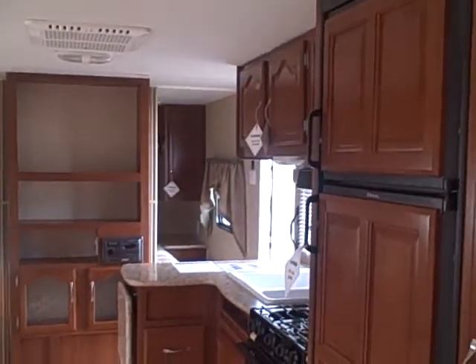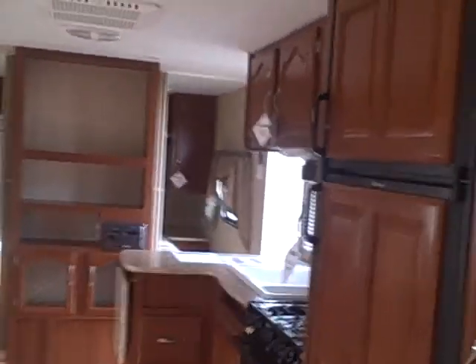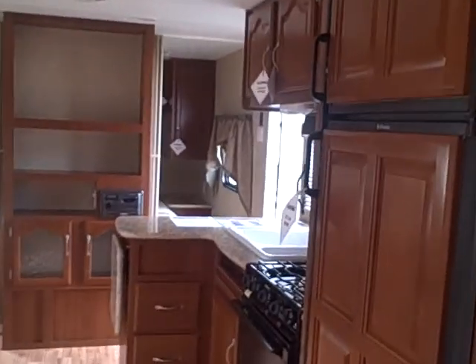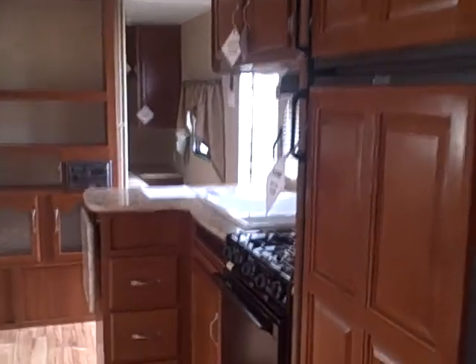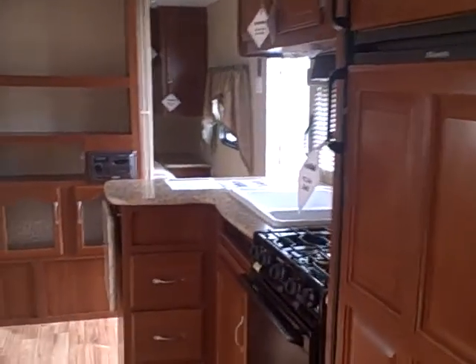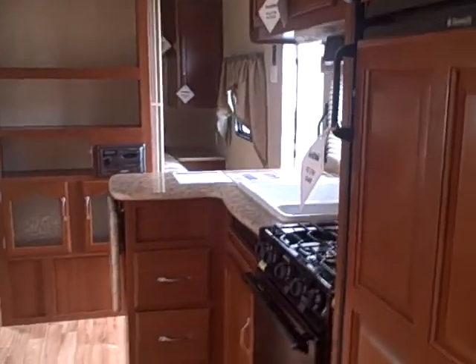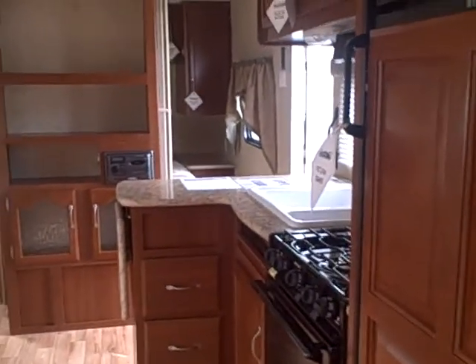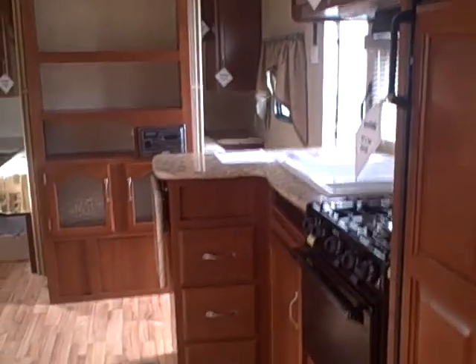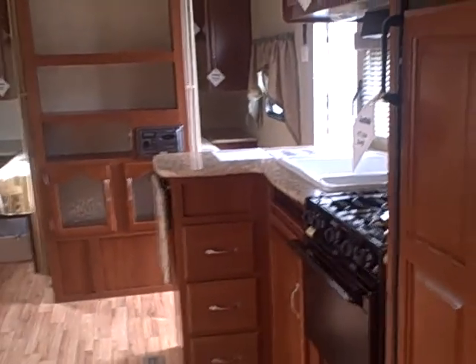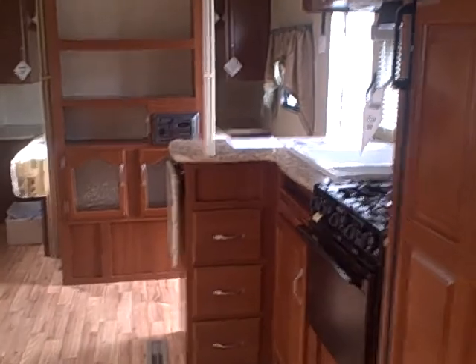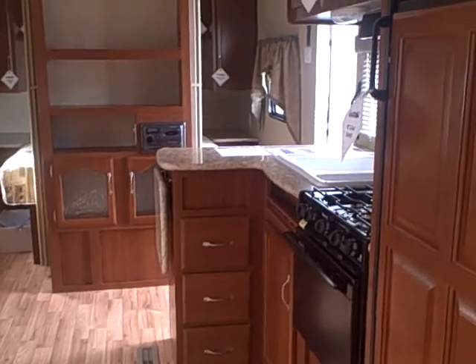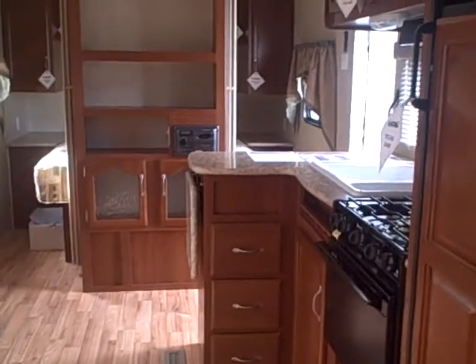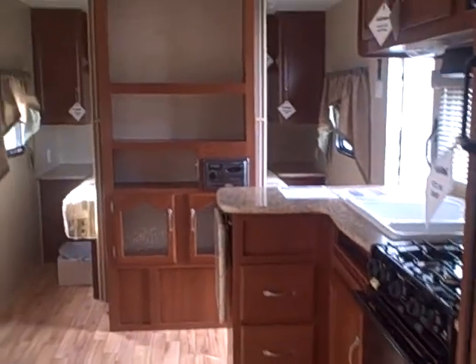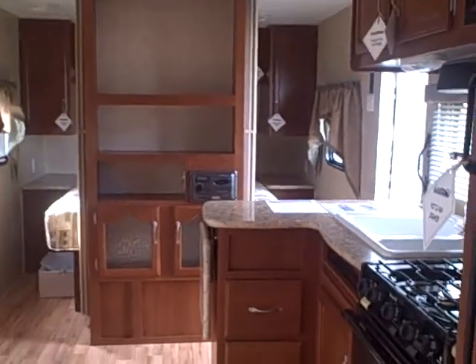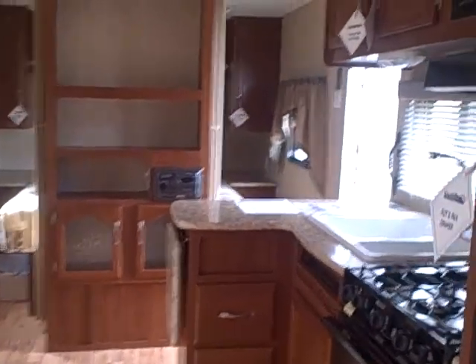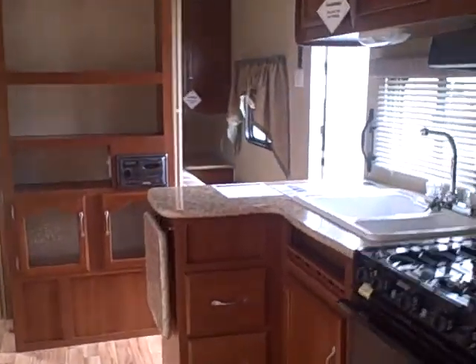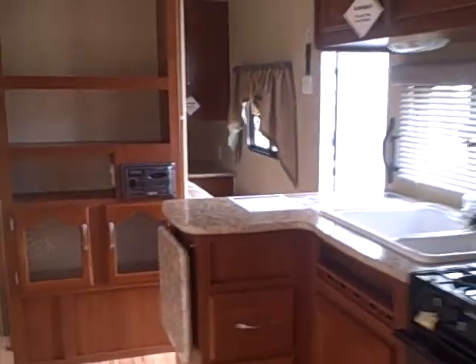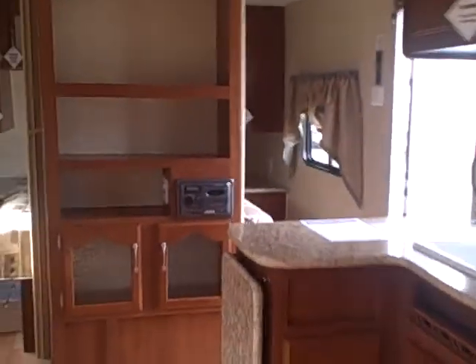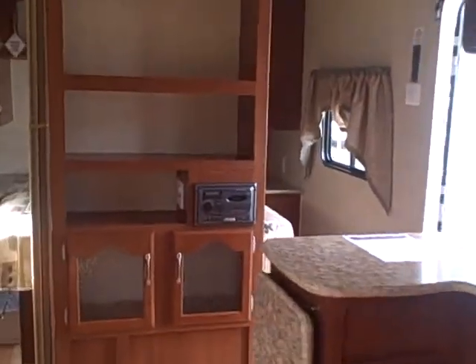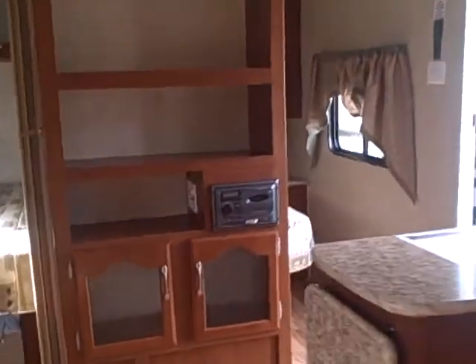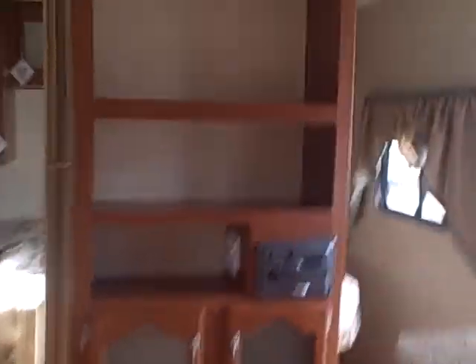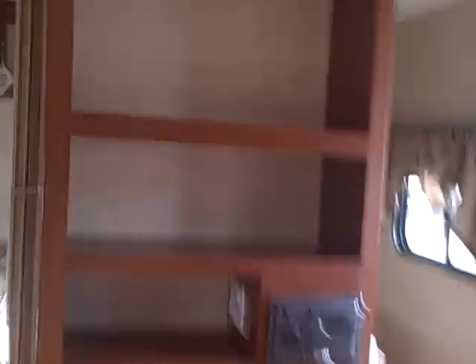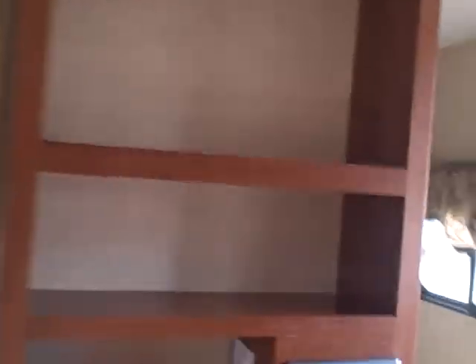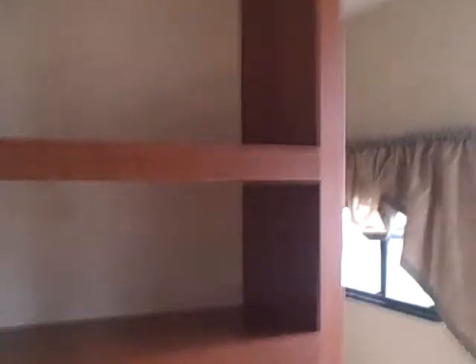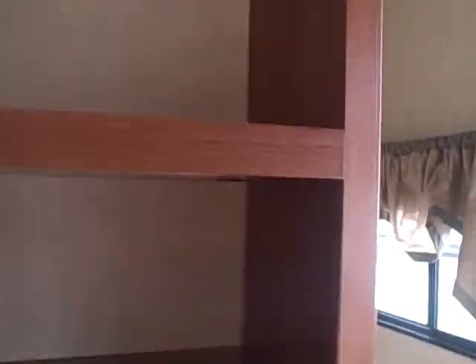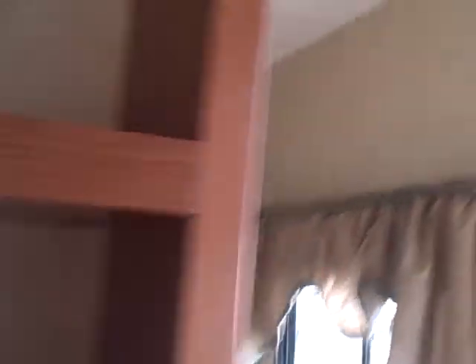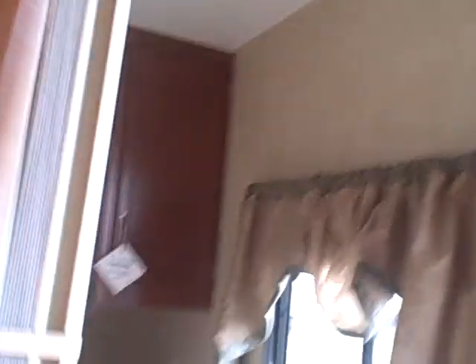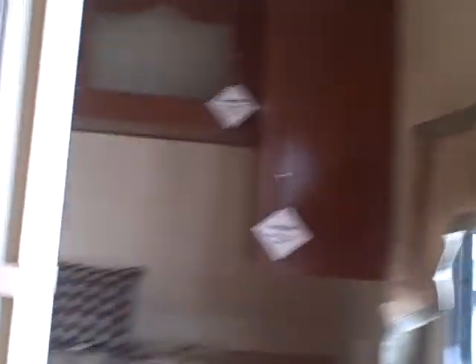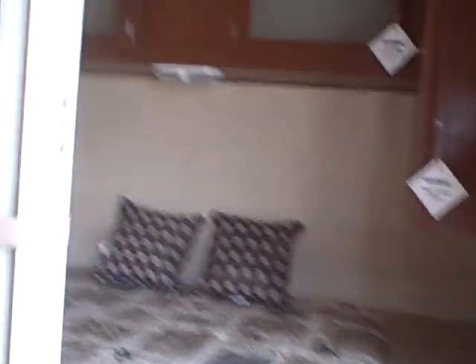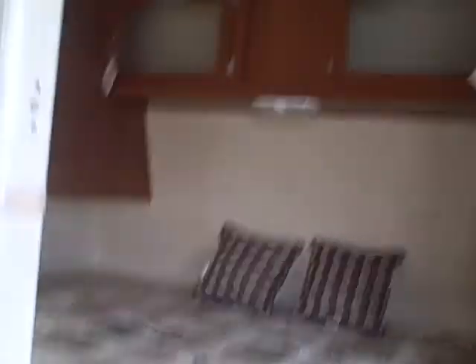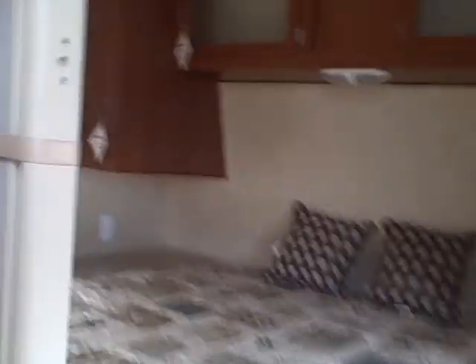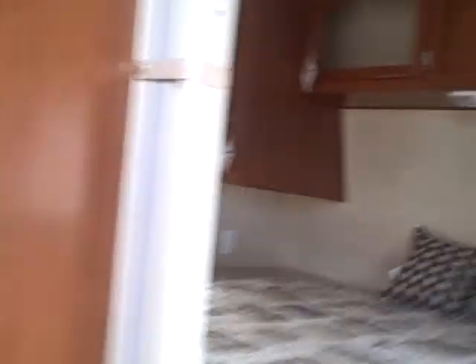Here's a view from this end looking forward — you can see this thing is really easy to navigate, even if you've got several people in the trailer. It sleeps six to eight people depending on their size.